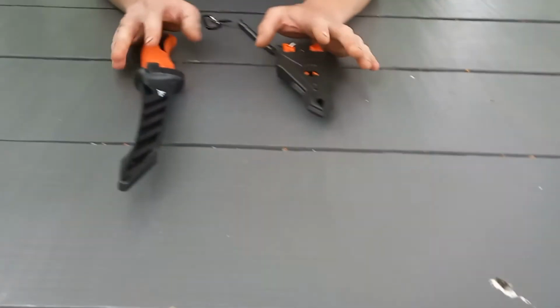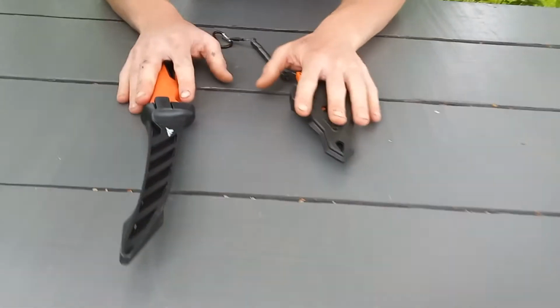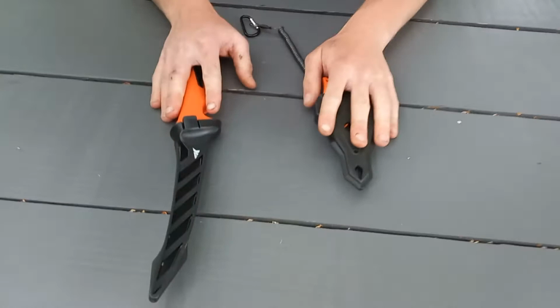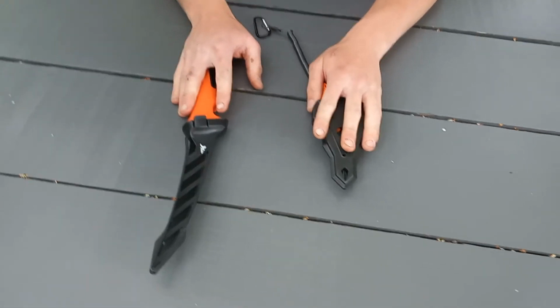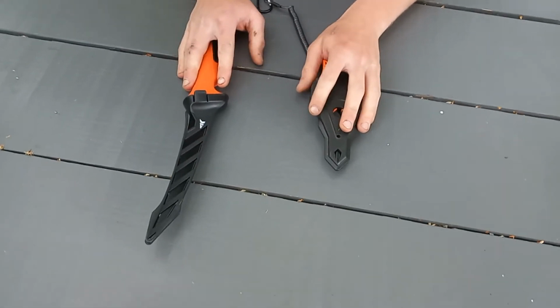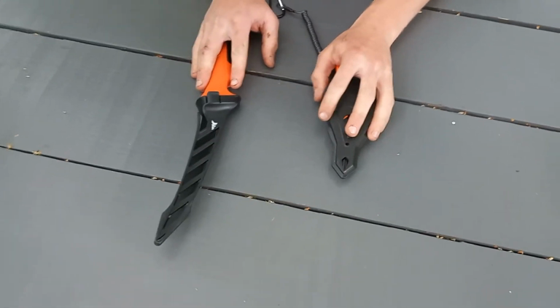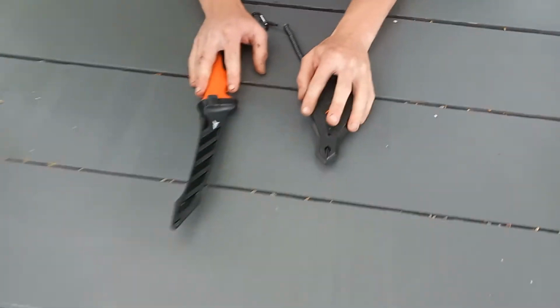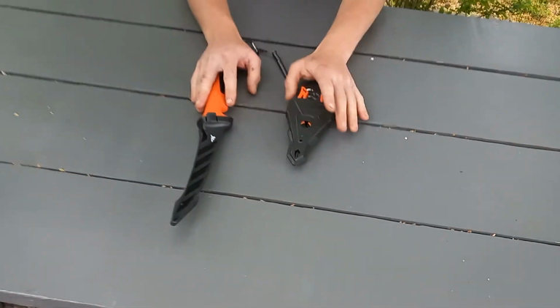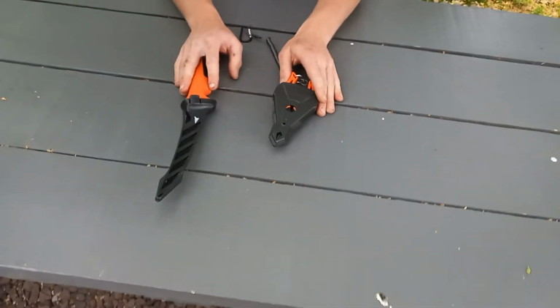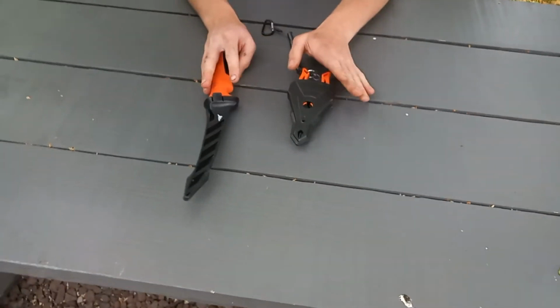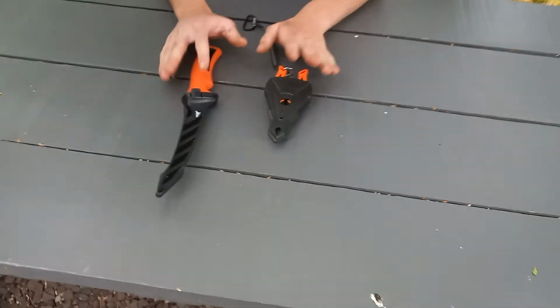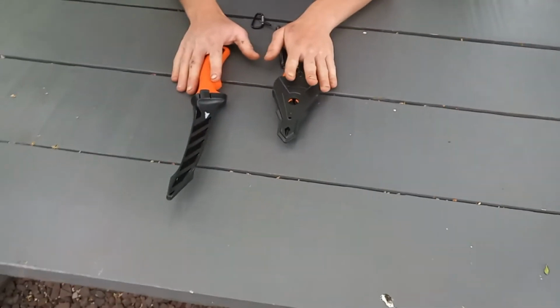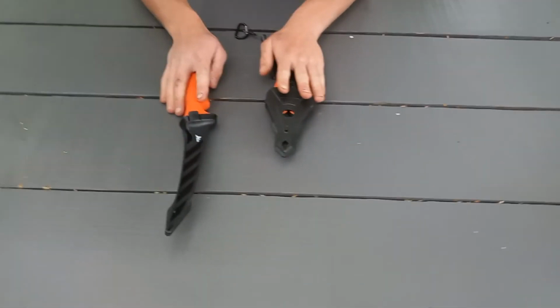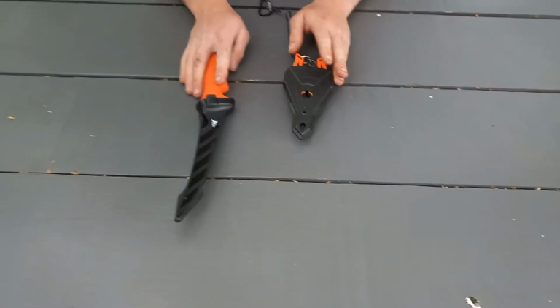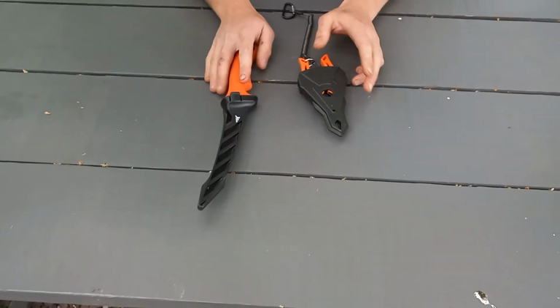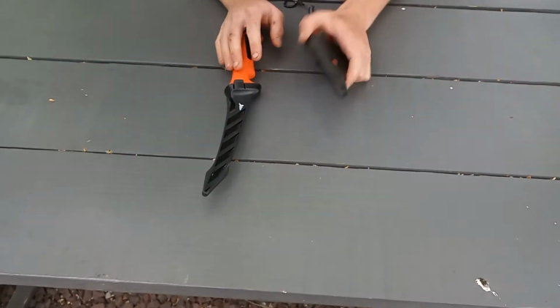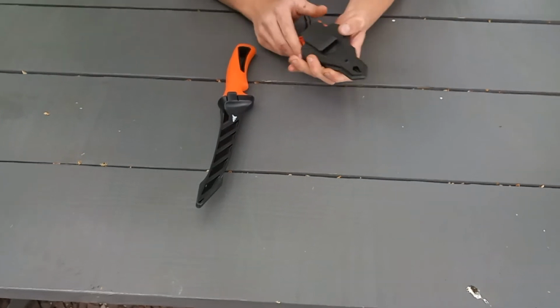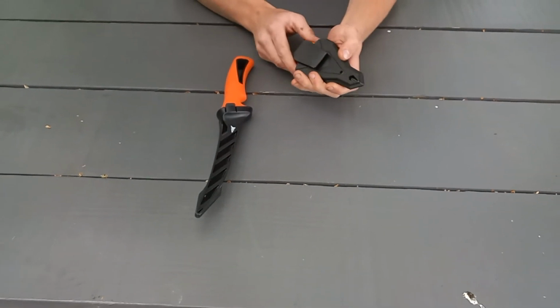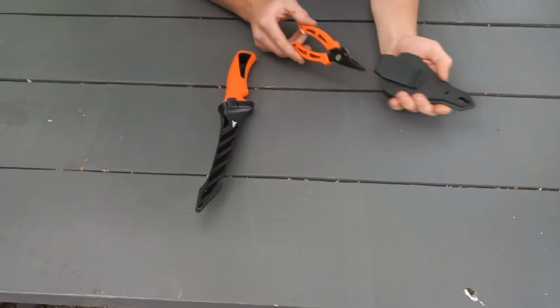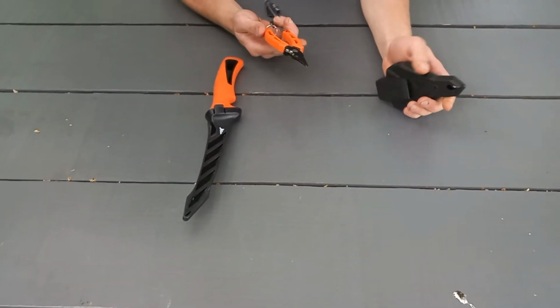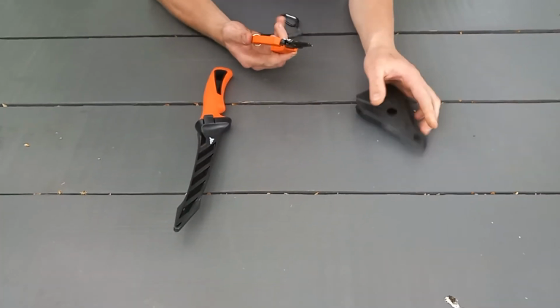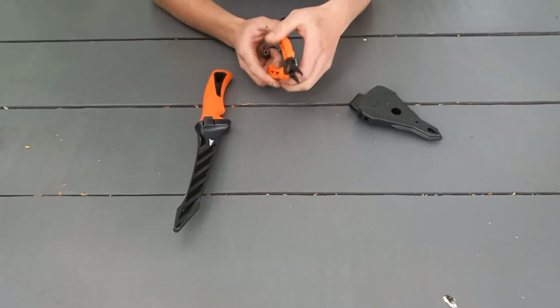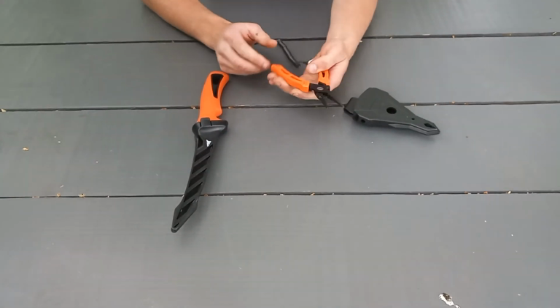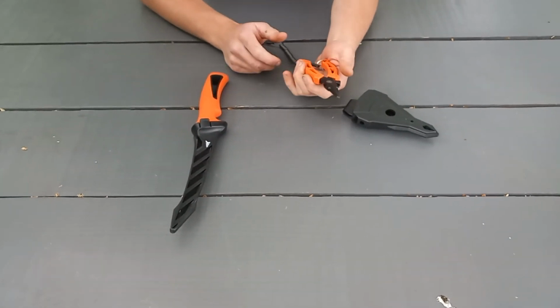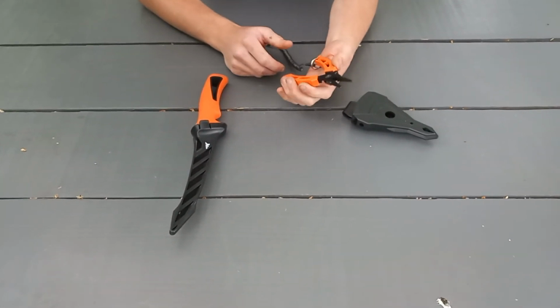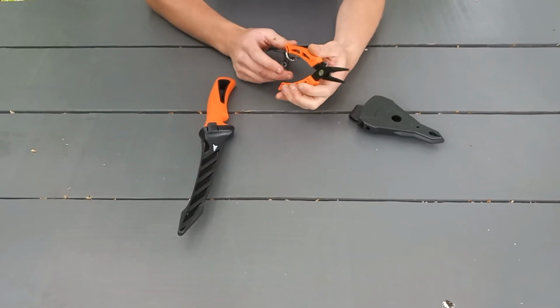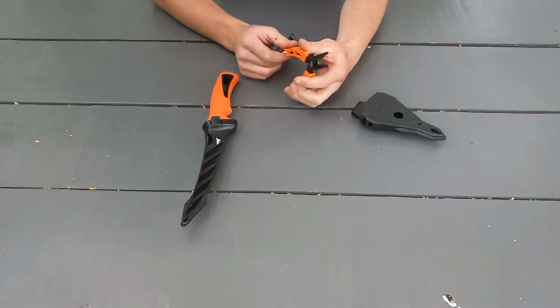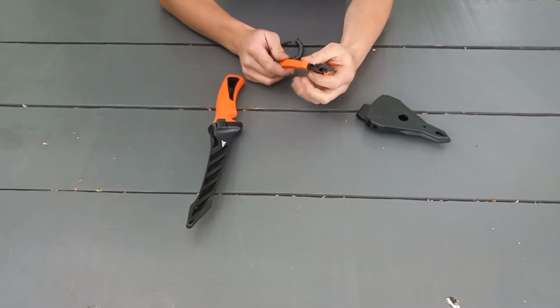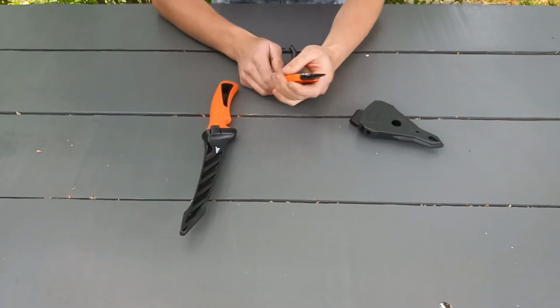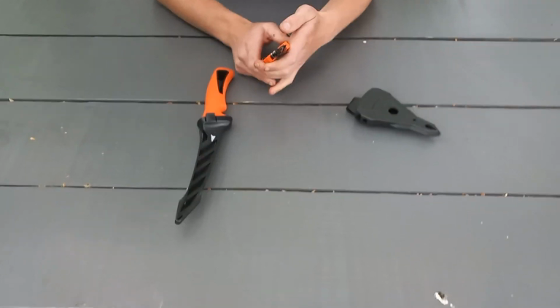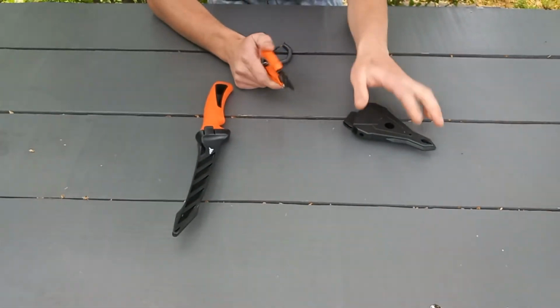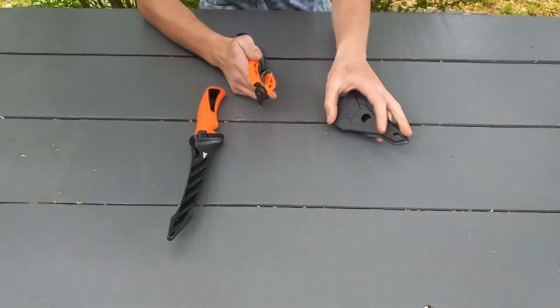They're 100% stainless steel. There's a different color to them — I believe it's green and this is orange, as you can tell. That's about it. Be sure to subscribe.